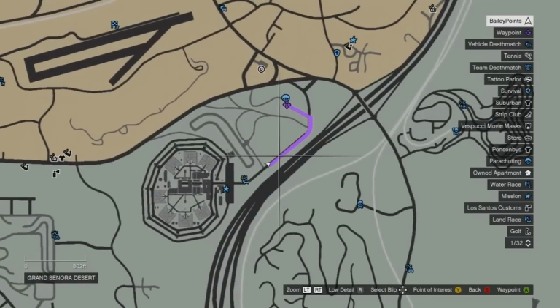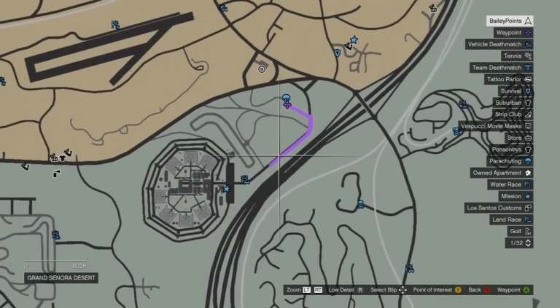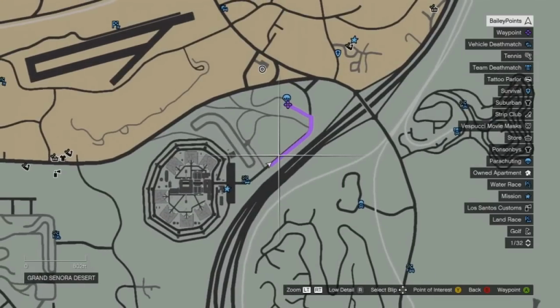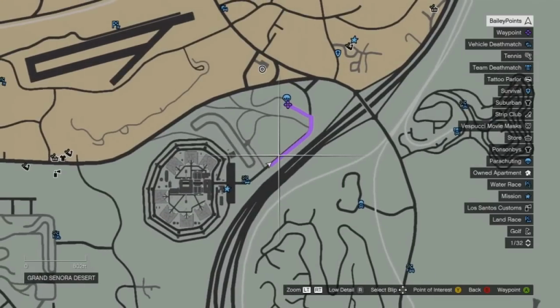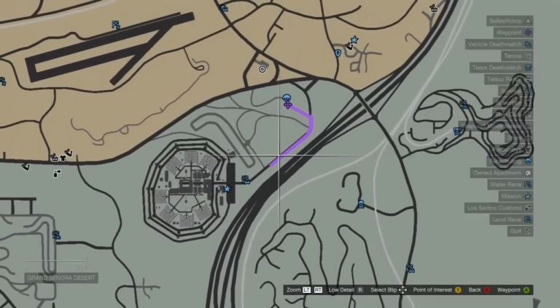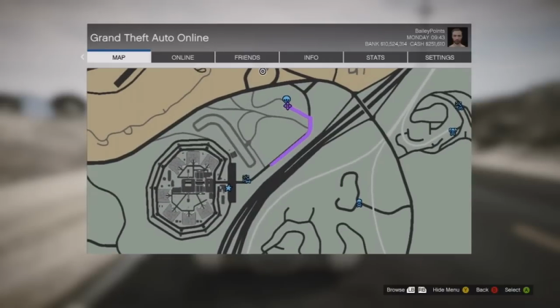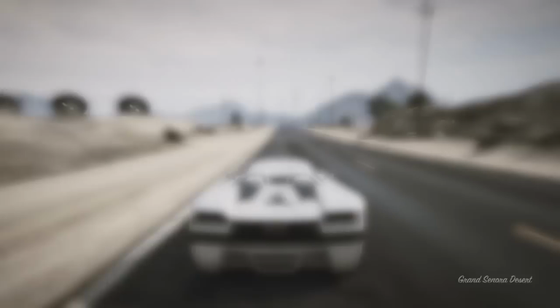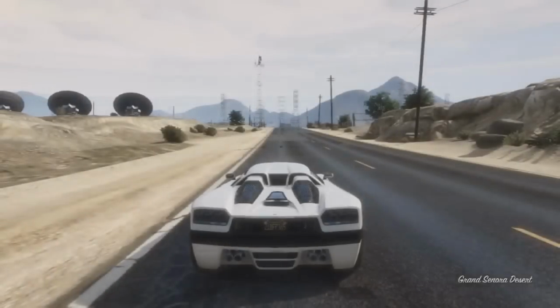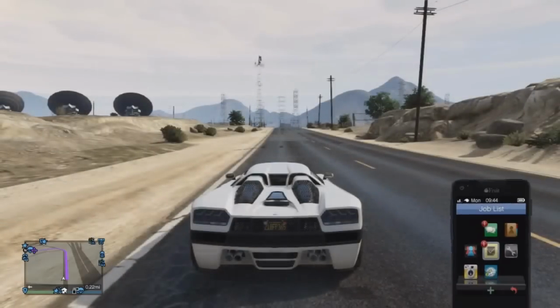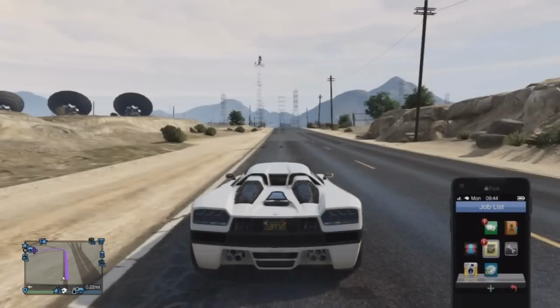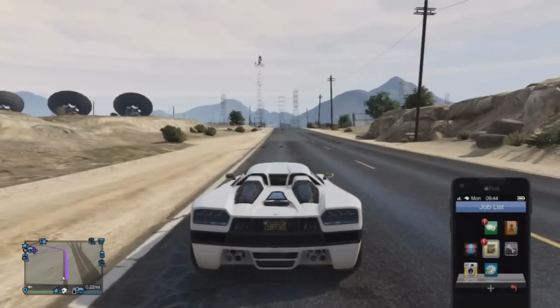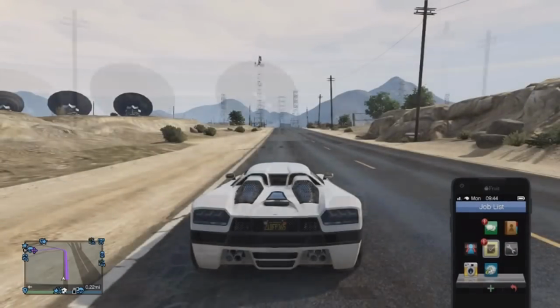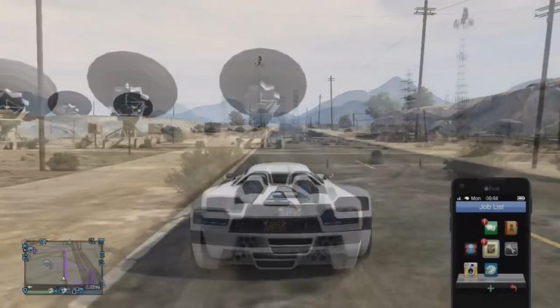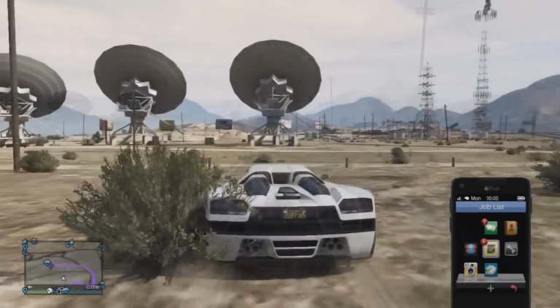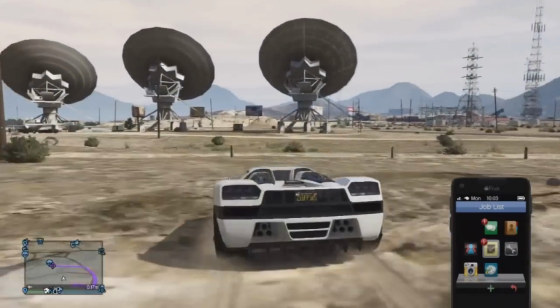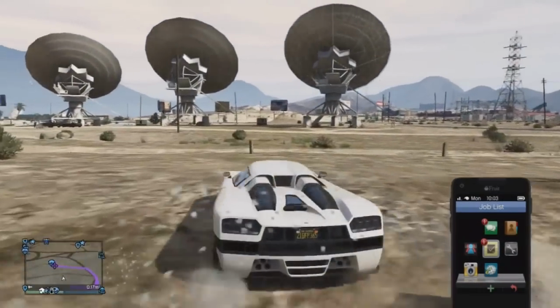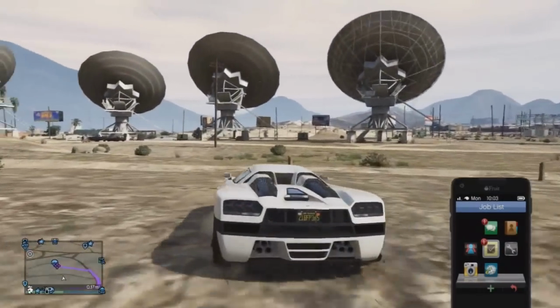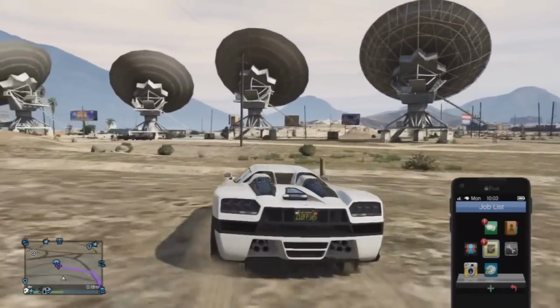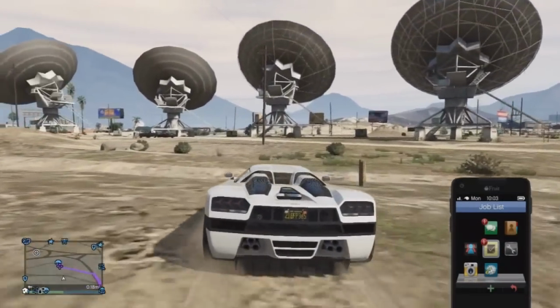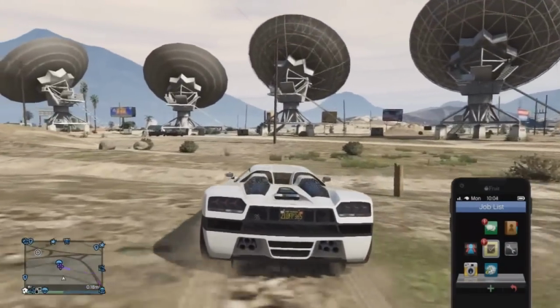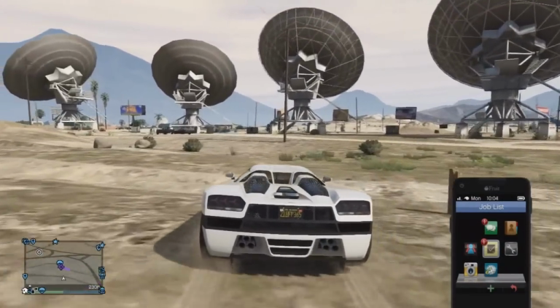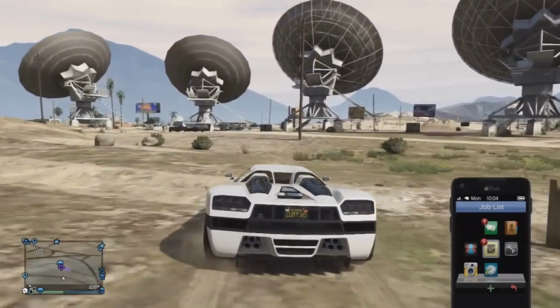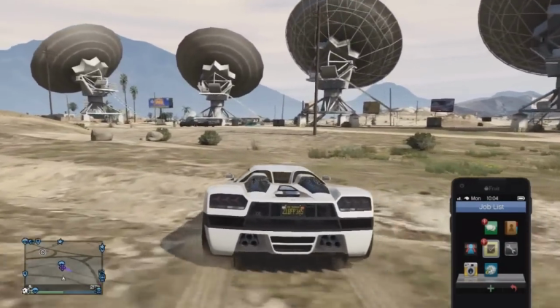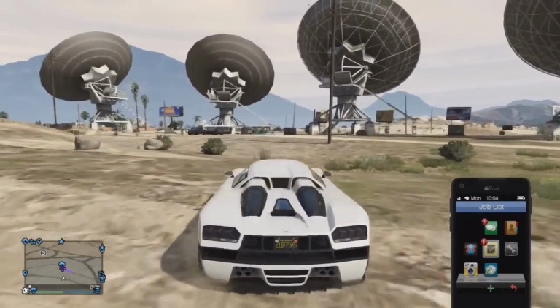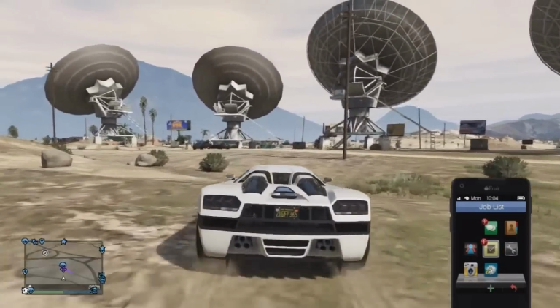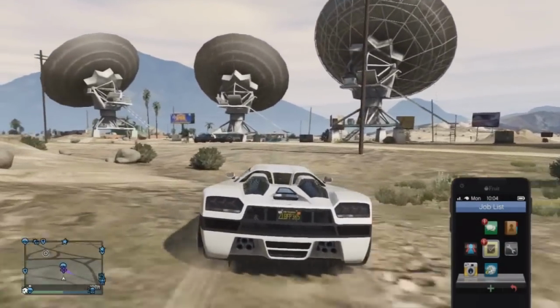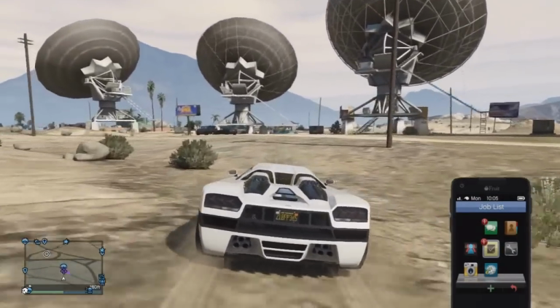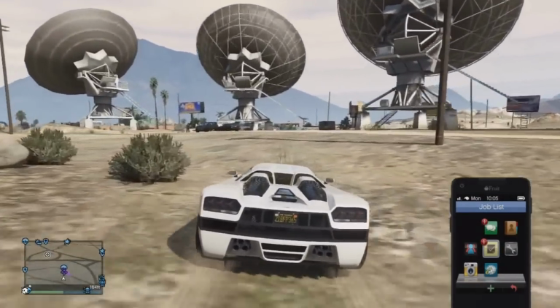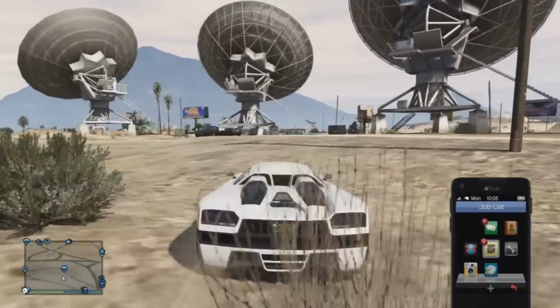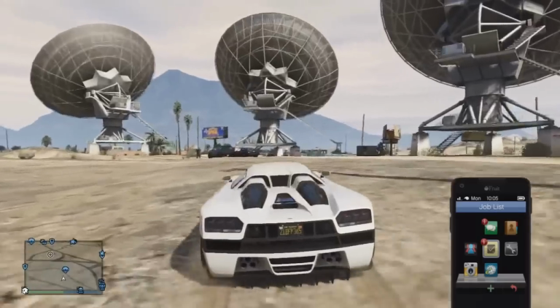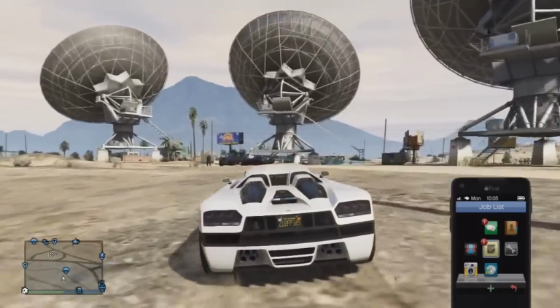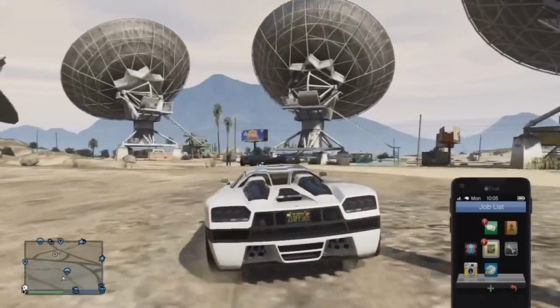You want to keep this kind of distance away from the actual place. You need to wait until 10:03am and then just come up to the place where the waypoint was.